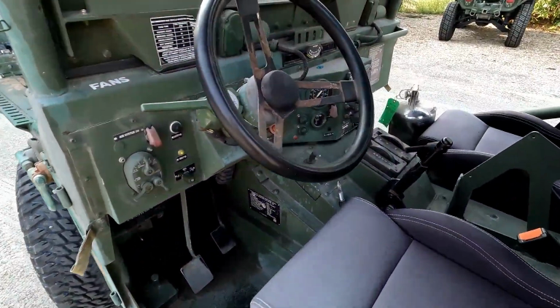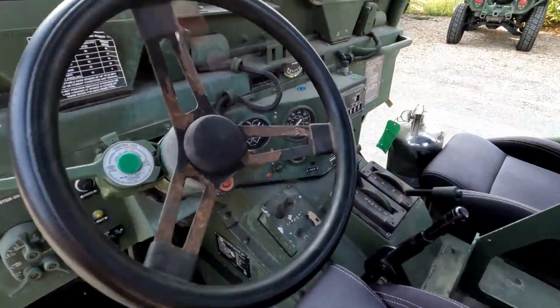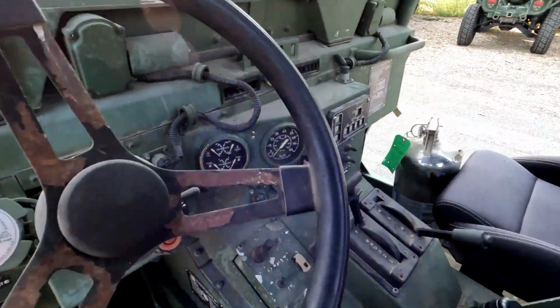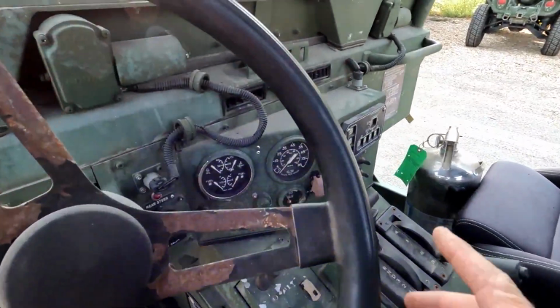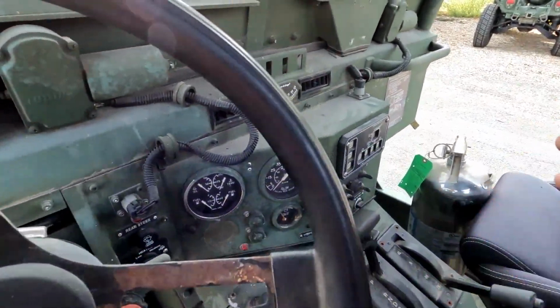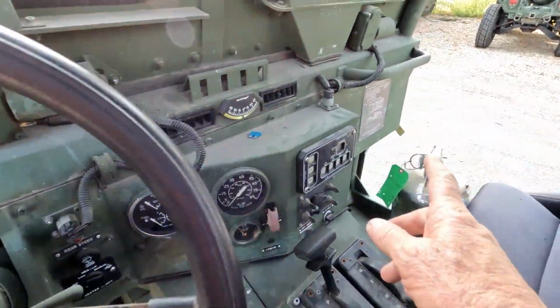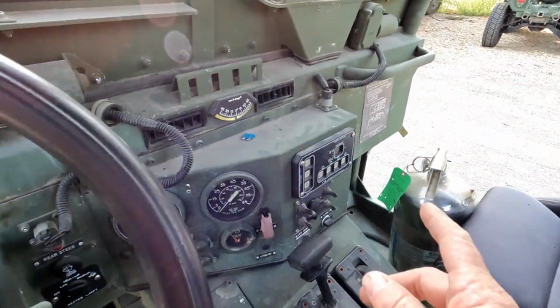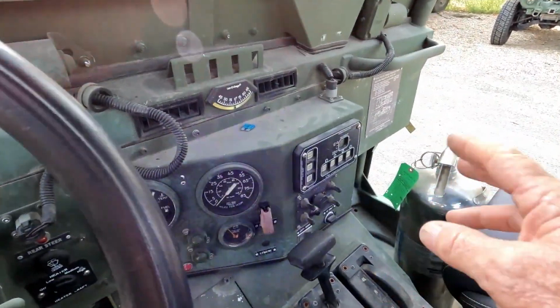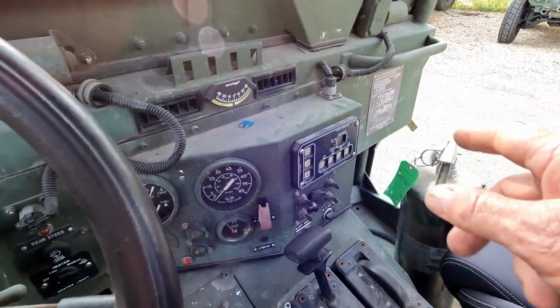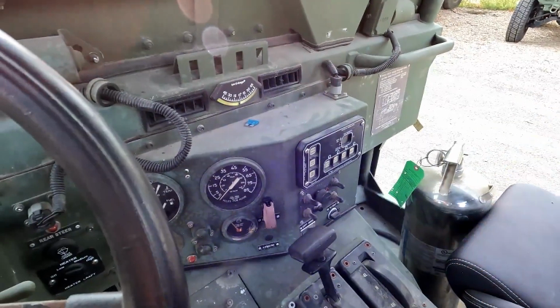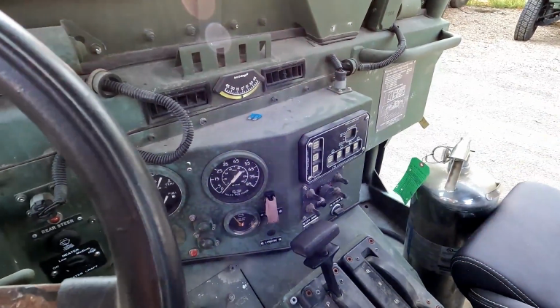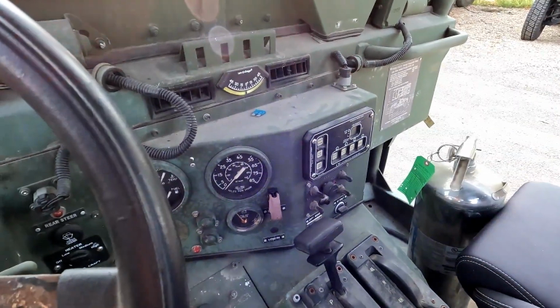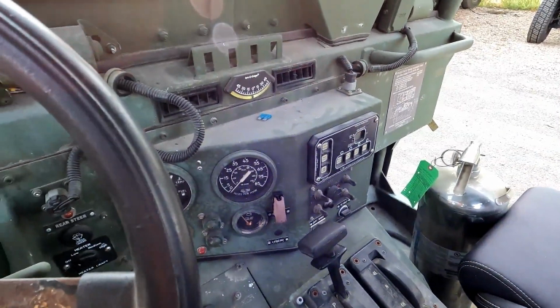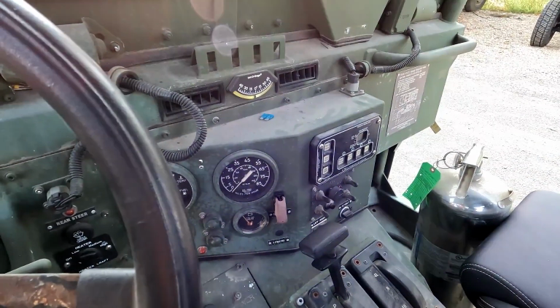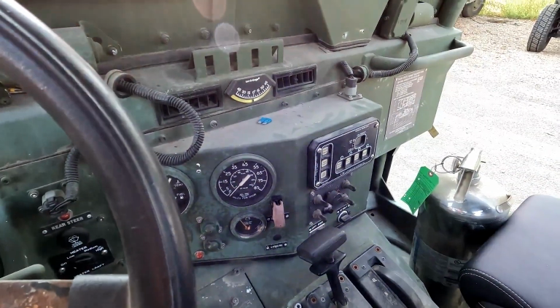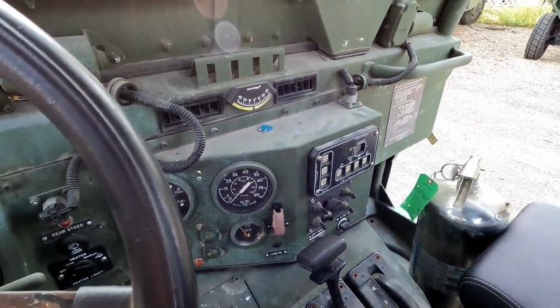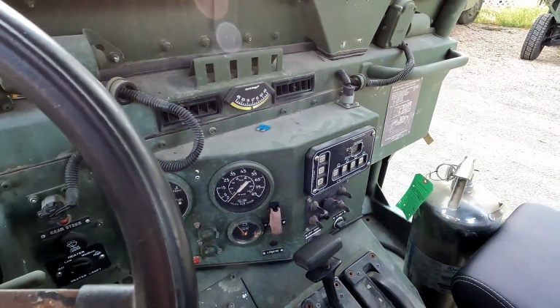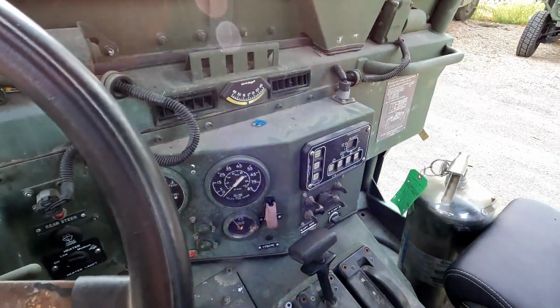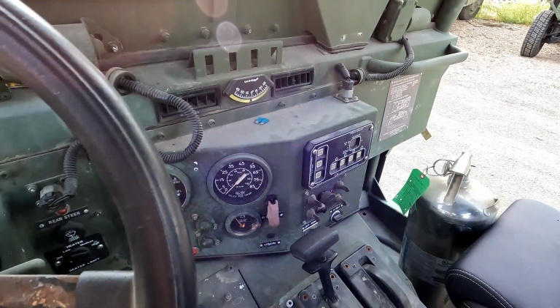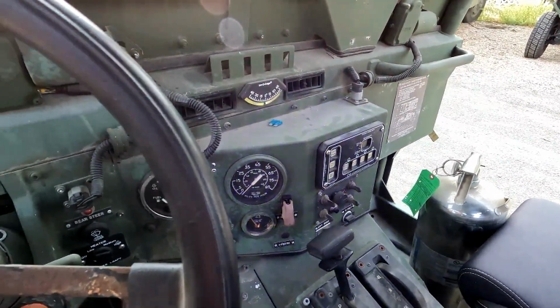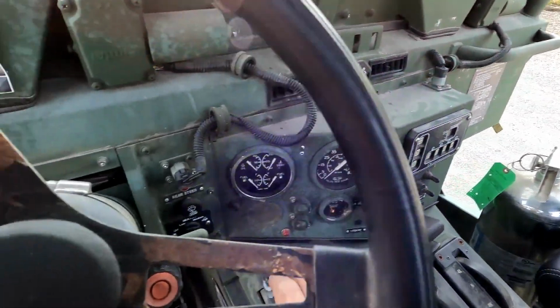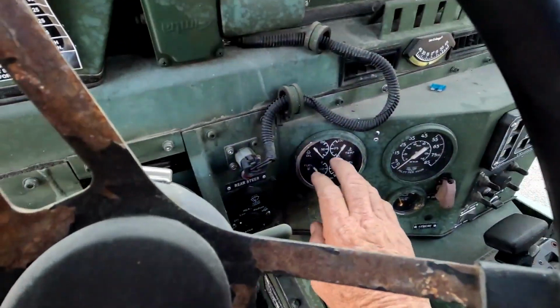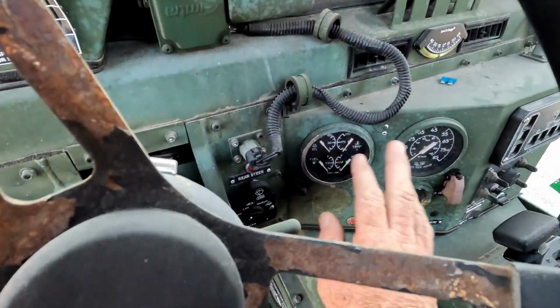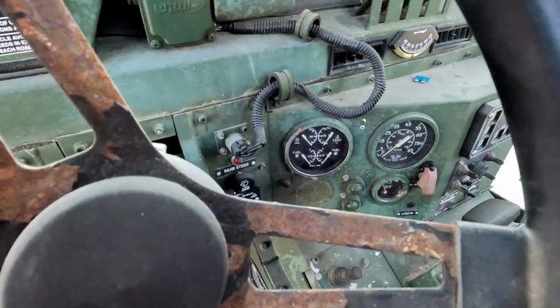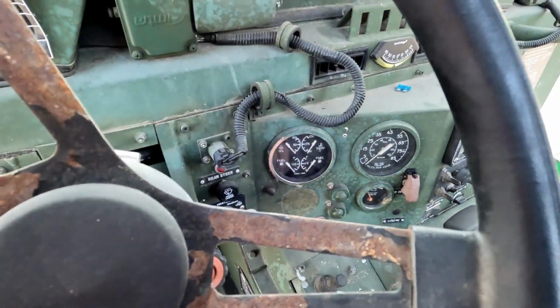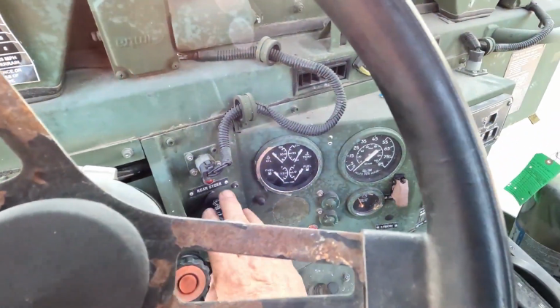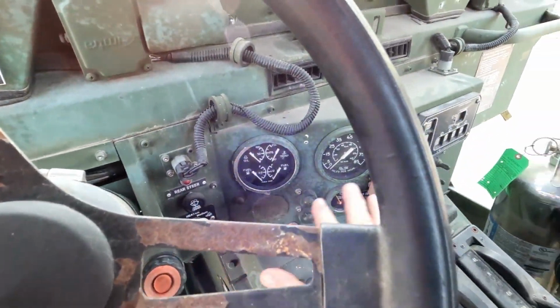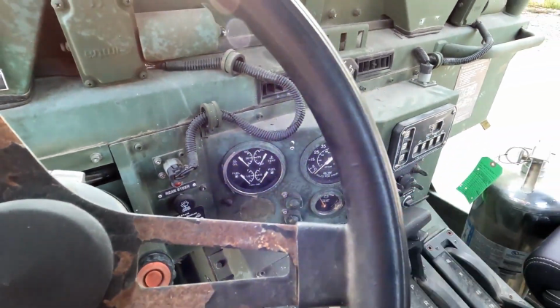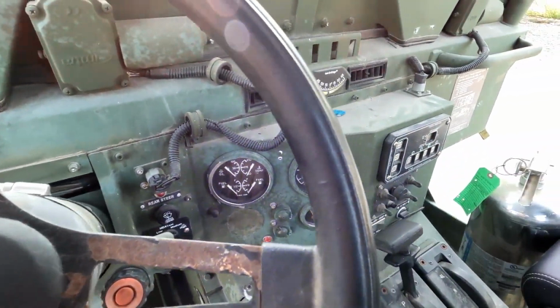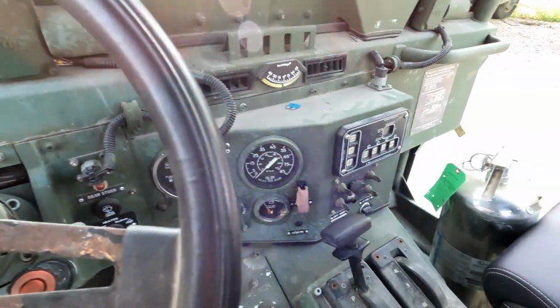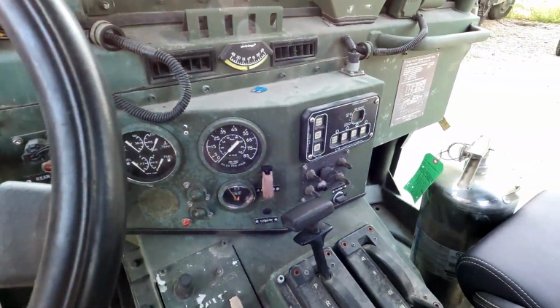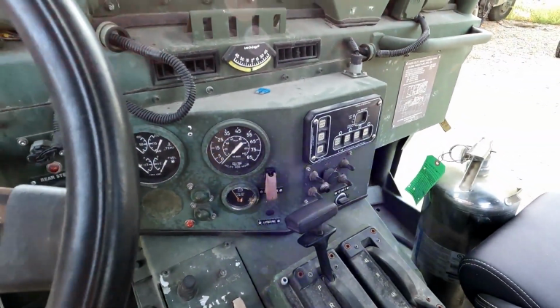The gauges weren't working, so I pulled the panel off the fuse box and was playing with the fuses — it turned out a fuse just had a bad connection for the gauges. I've got the gauges working now. All the other stuff in the dash seems to work okay.